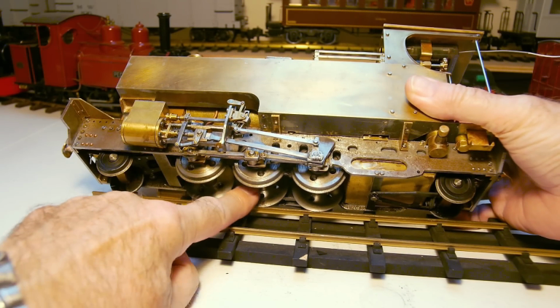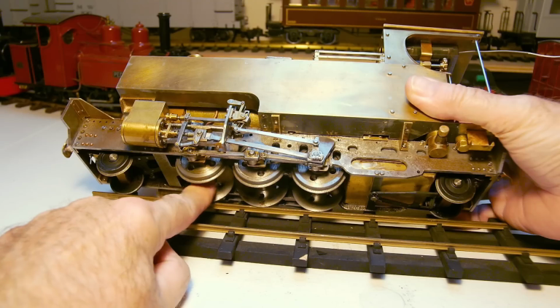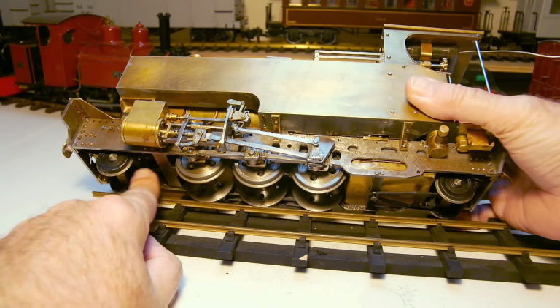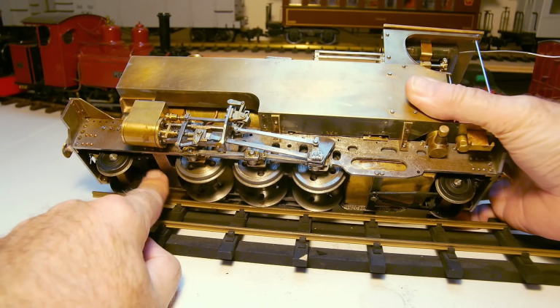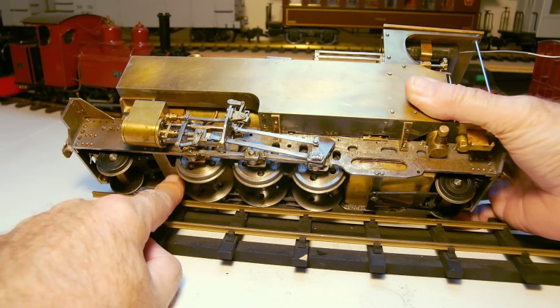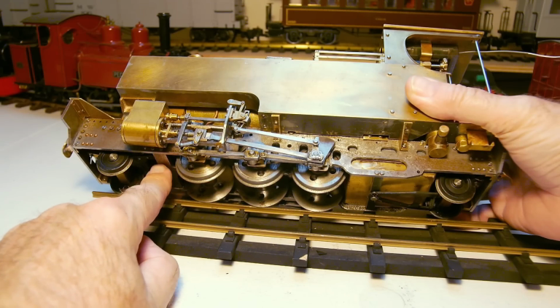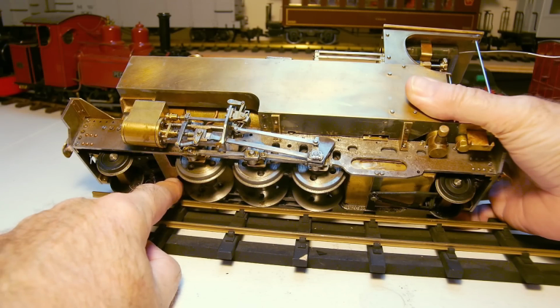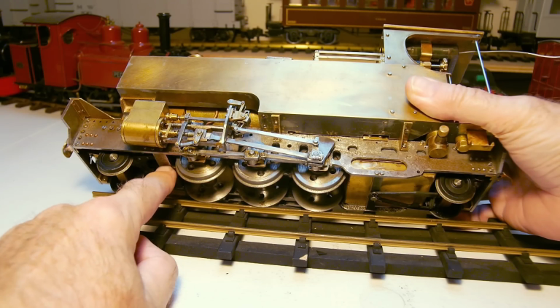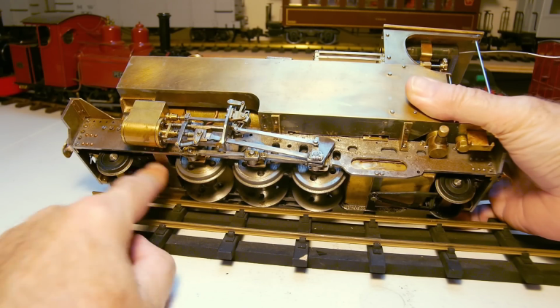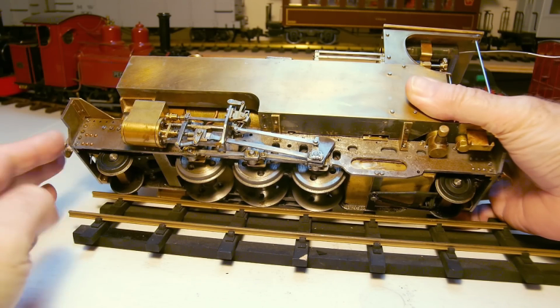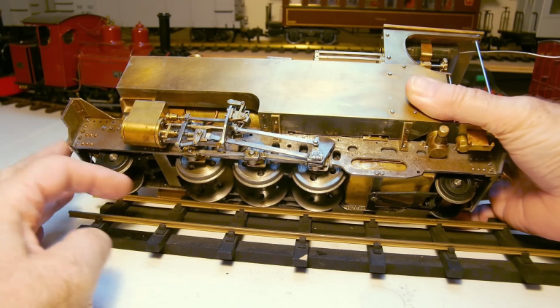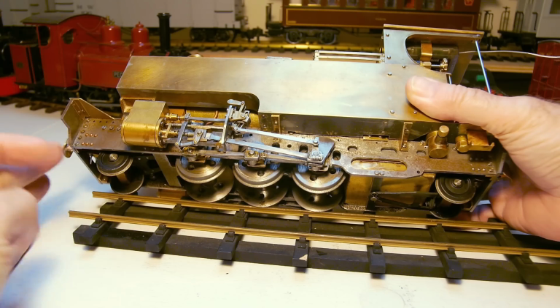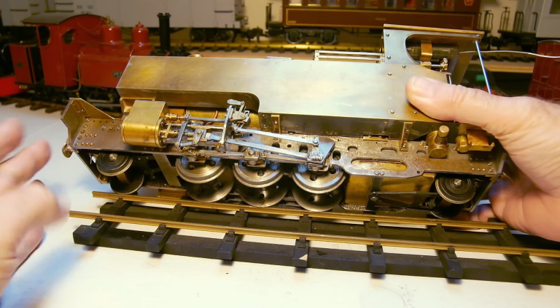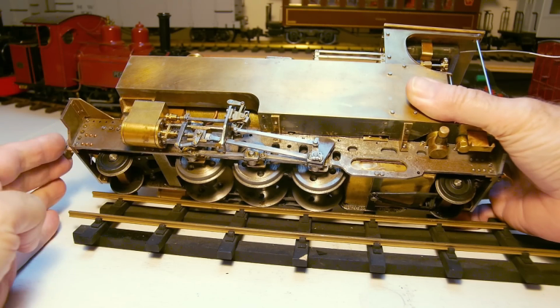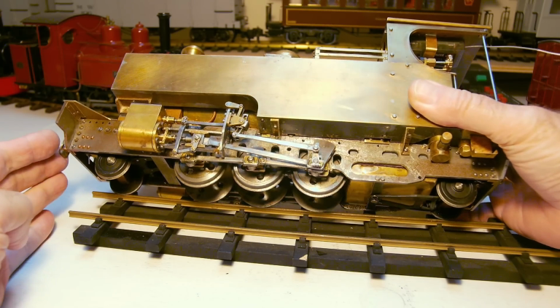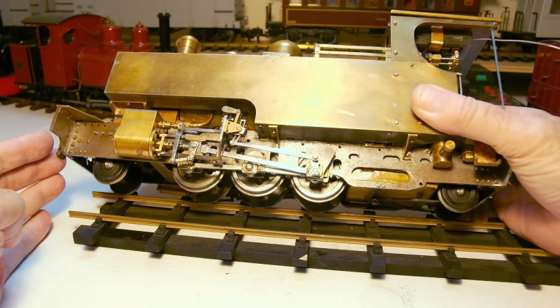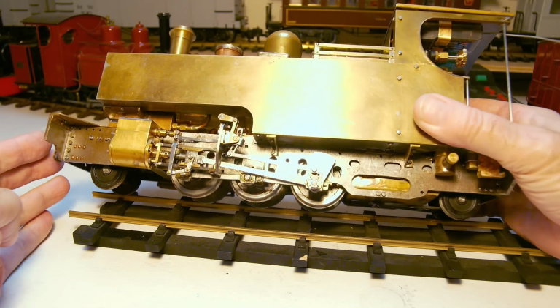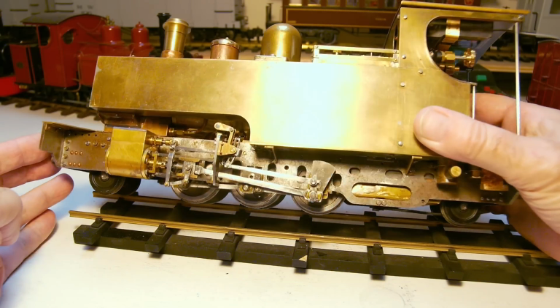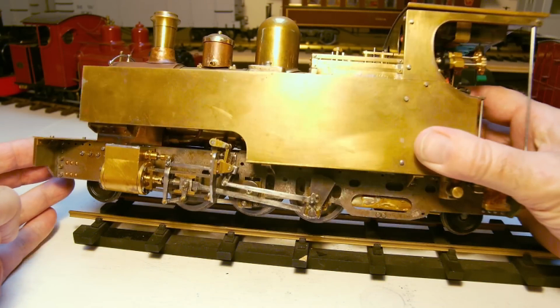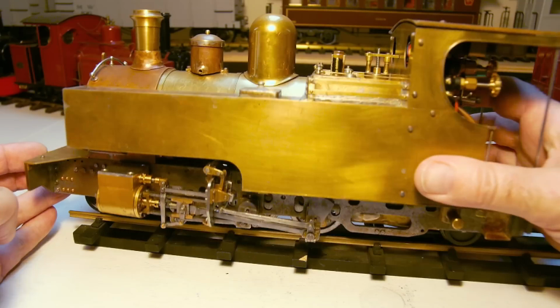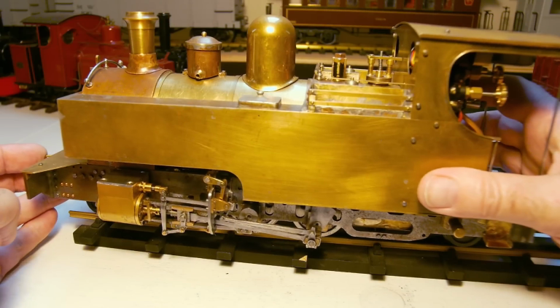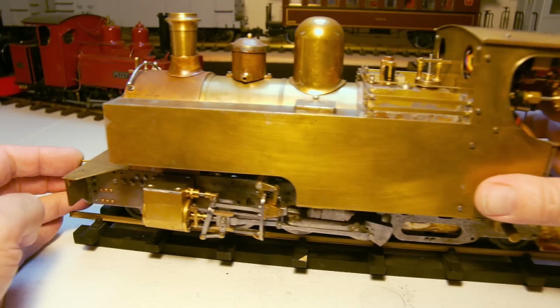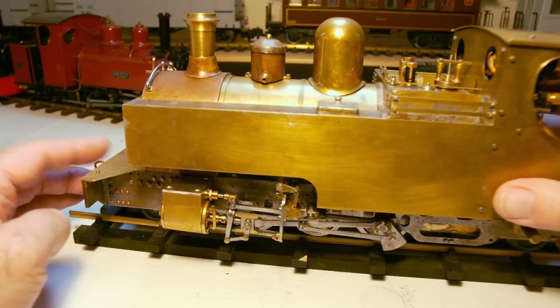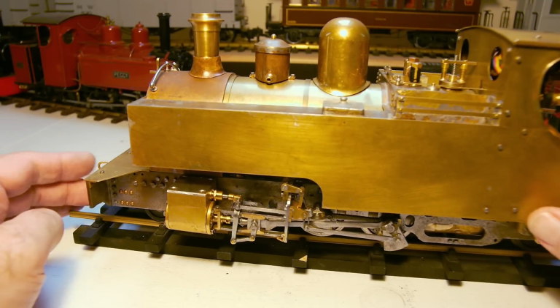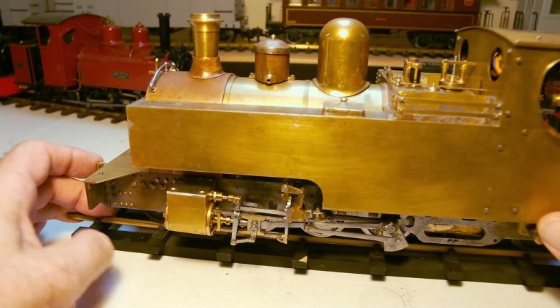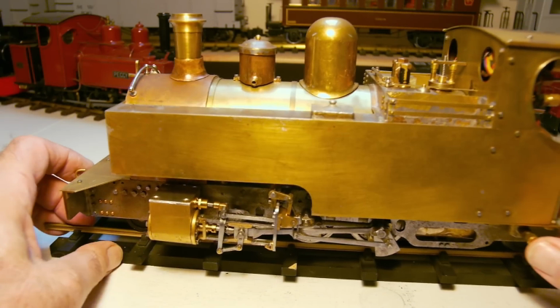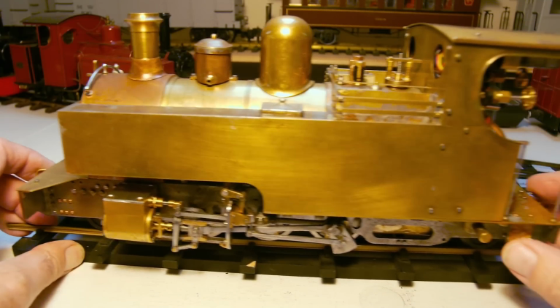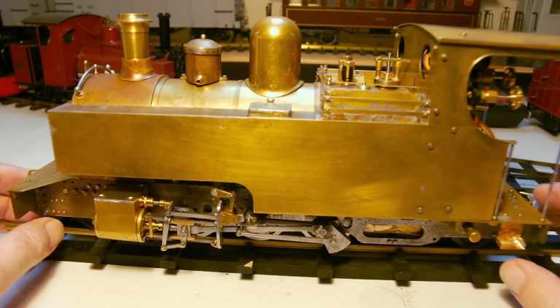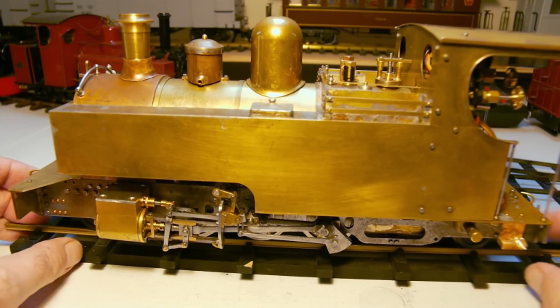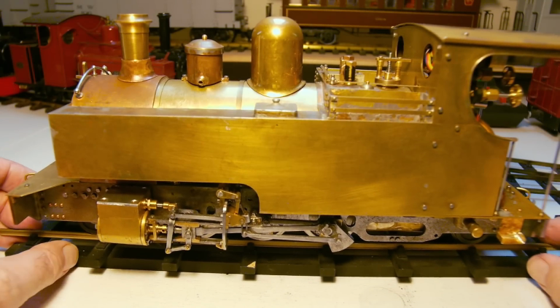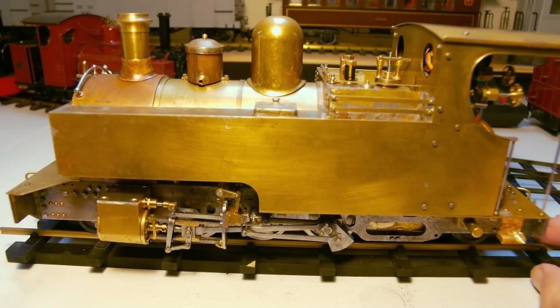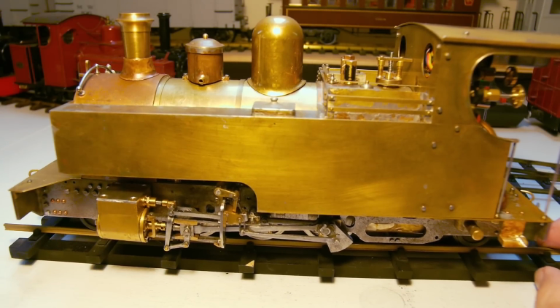What I'm going to do is put the whistle underneath, fastened to this cross-section here, but I'm not going to do that until after I've steam tested it and got the whole thing running properly. I'll then make the whistle and make a little video about making a whistle. So that's the locomotive — next is the grate.